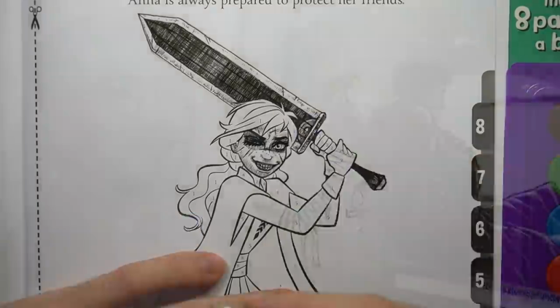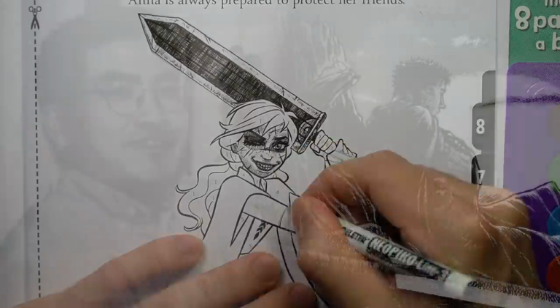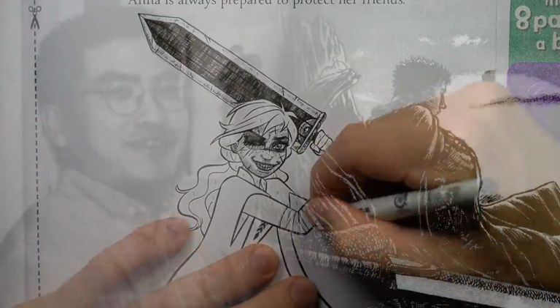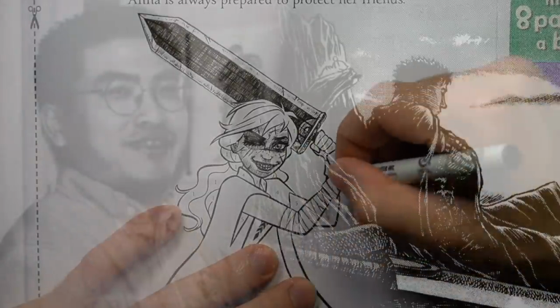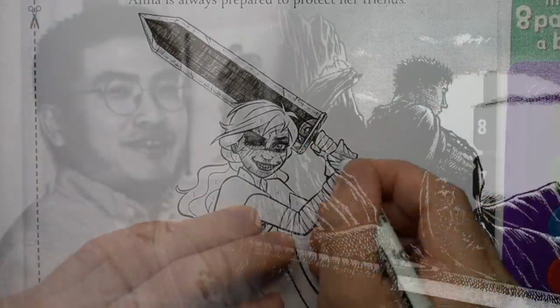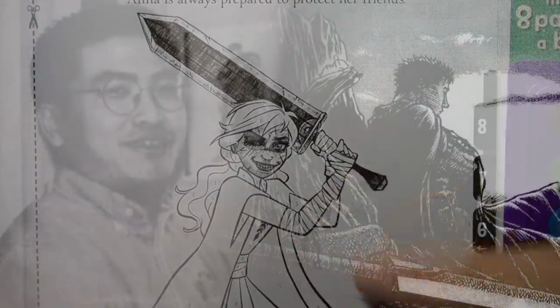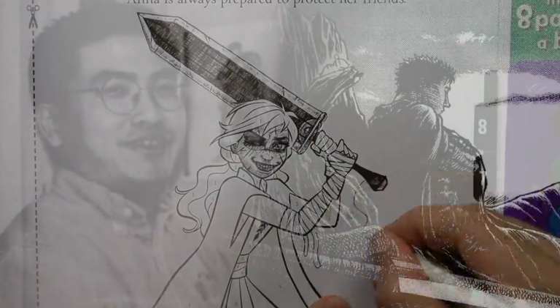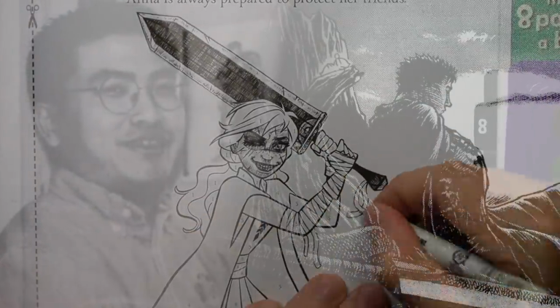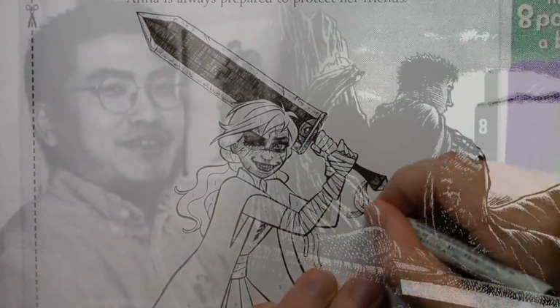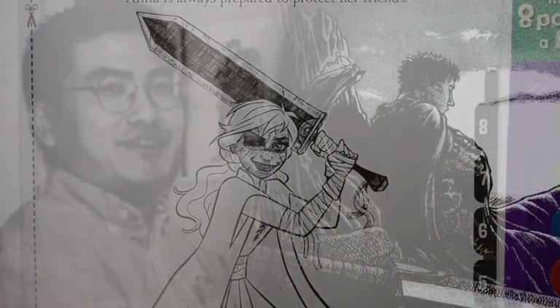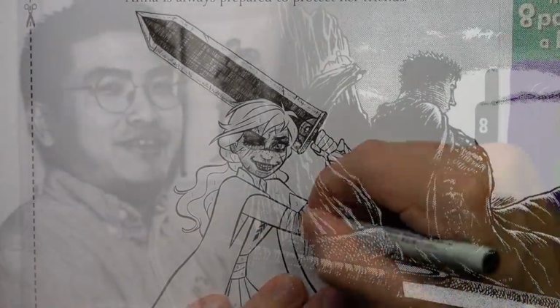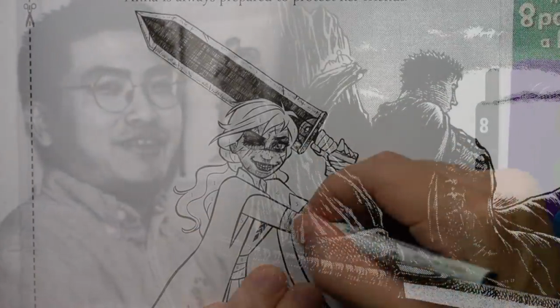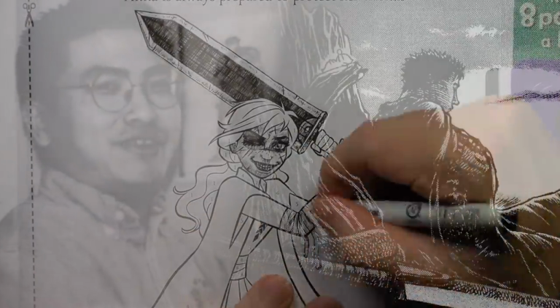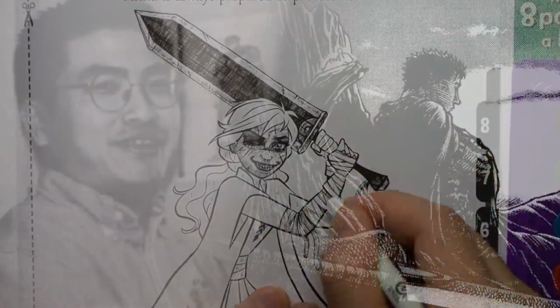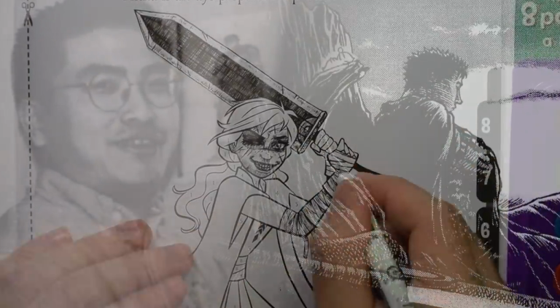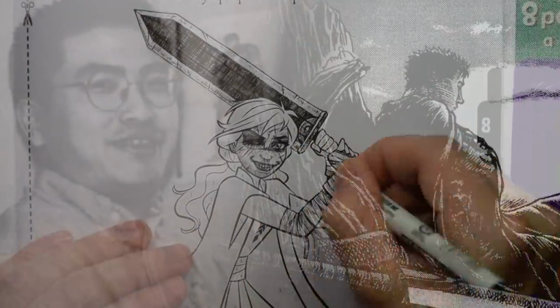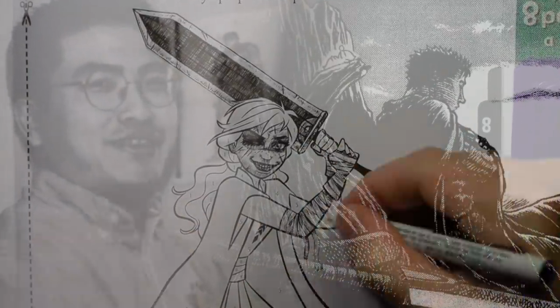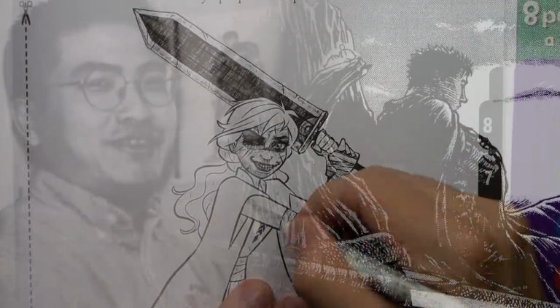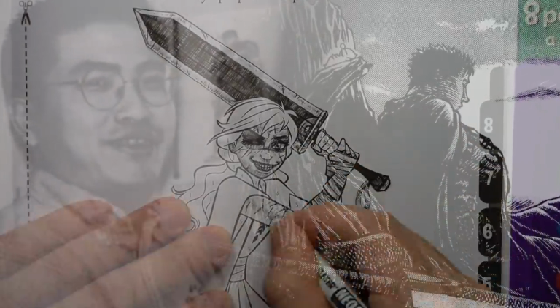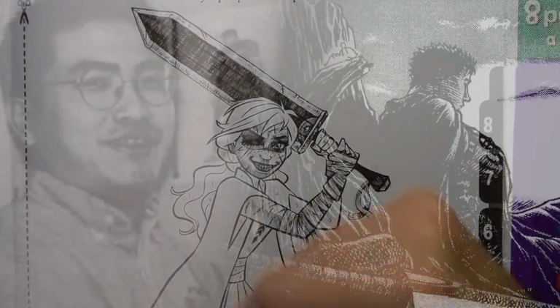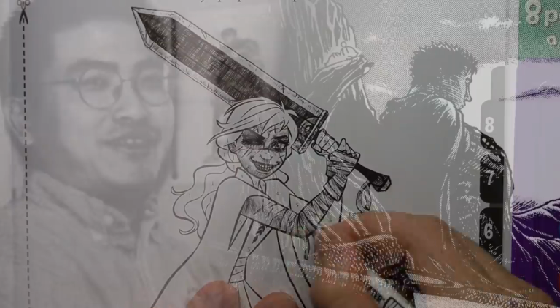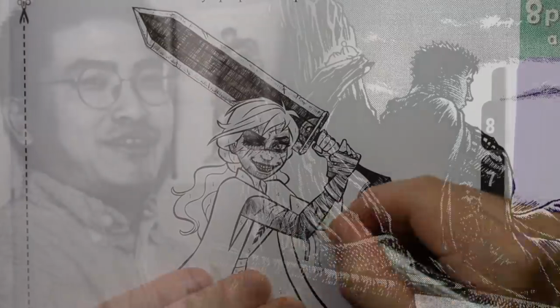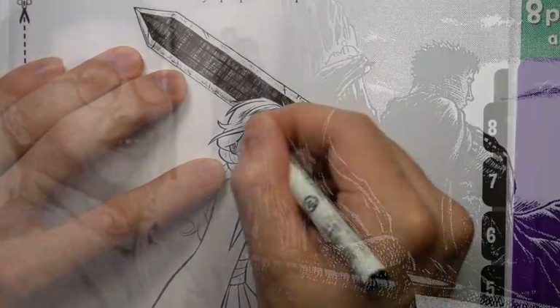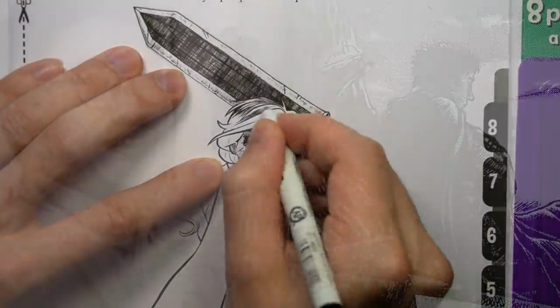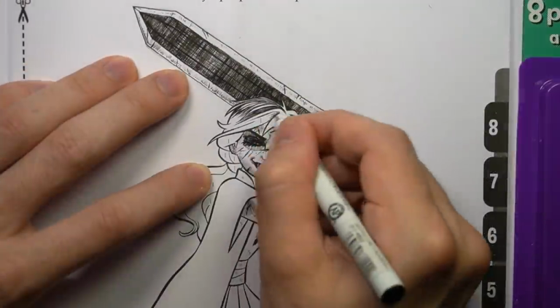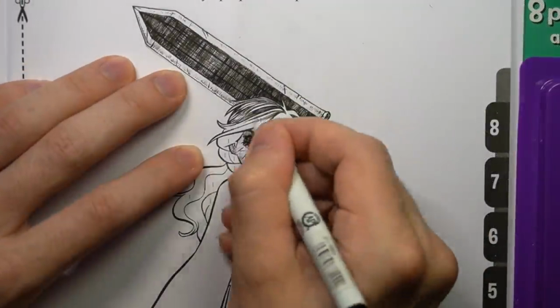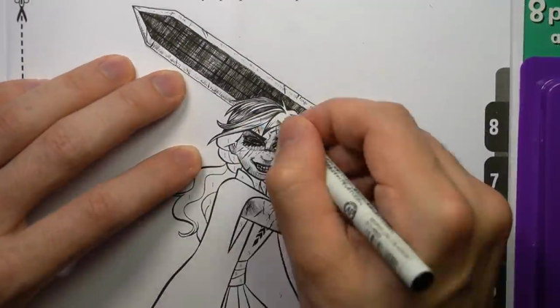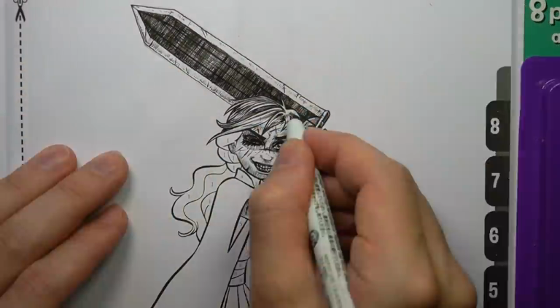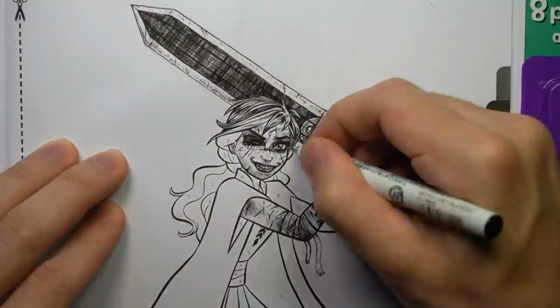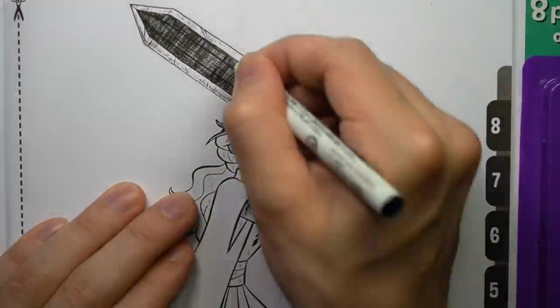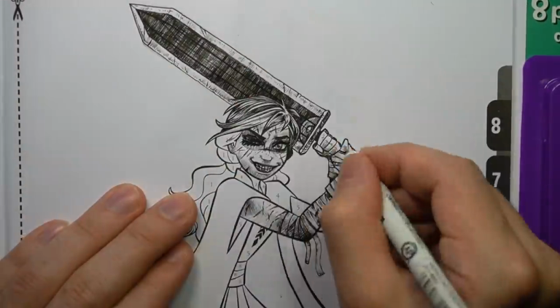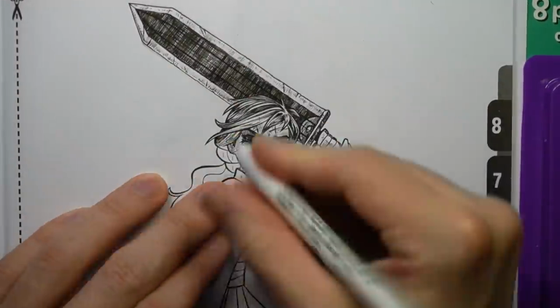RIP to the creator and absolute master of his craft, Kentaro Miura, who created Berserk. Check out his artwork, it's seriously amazing.